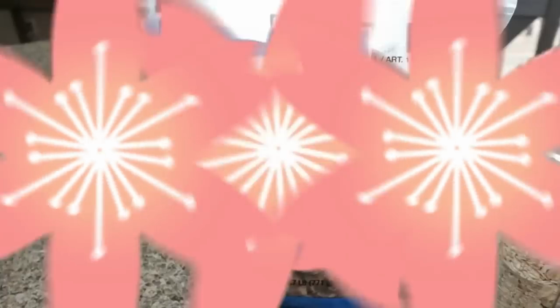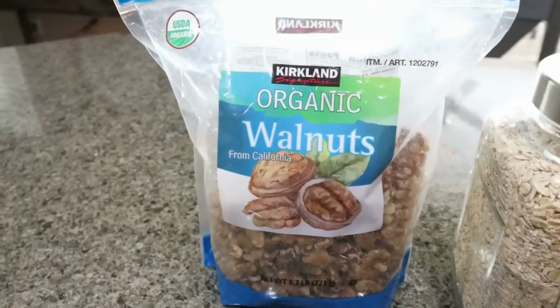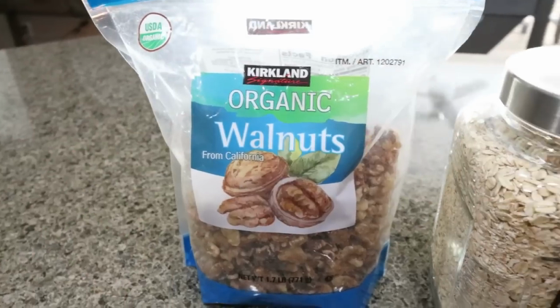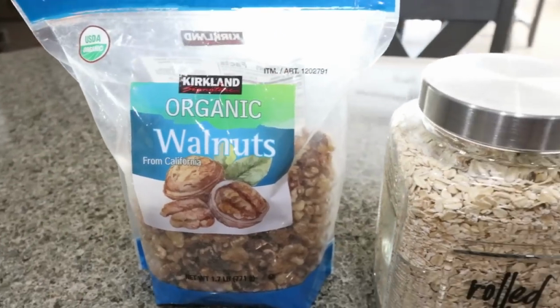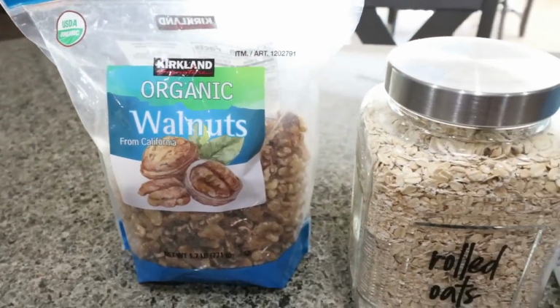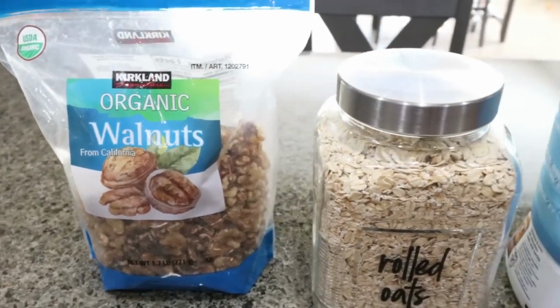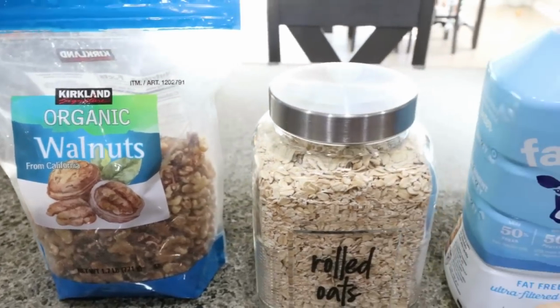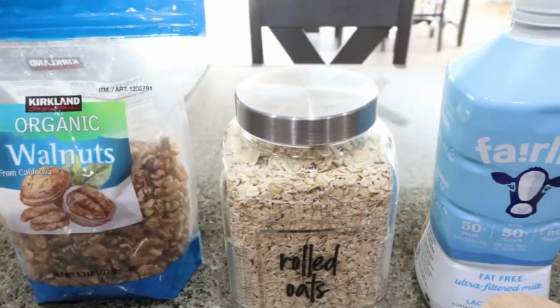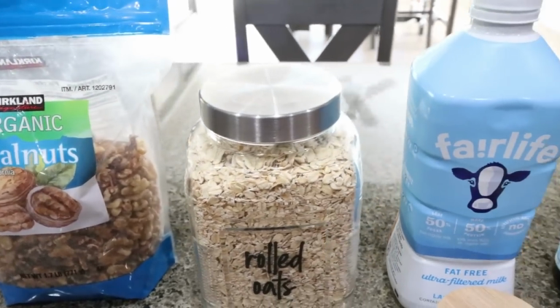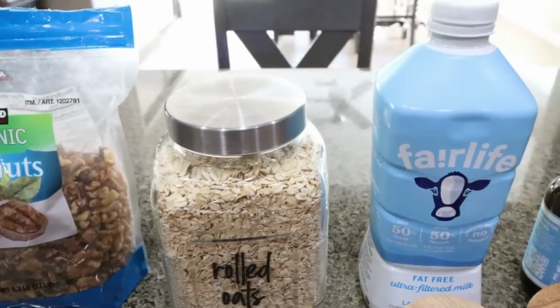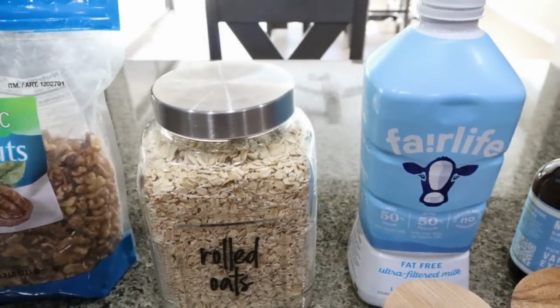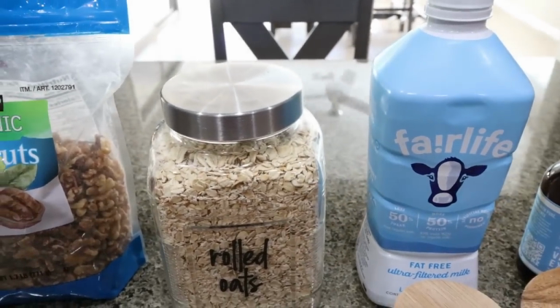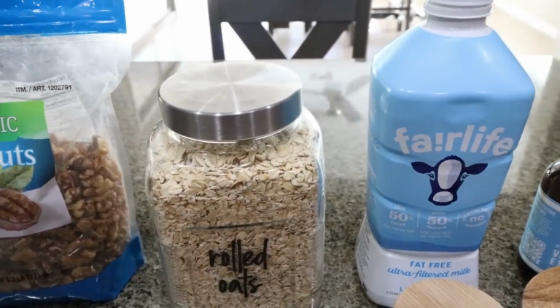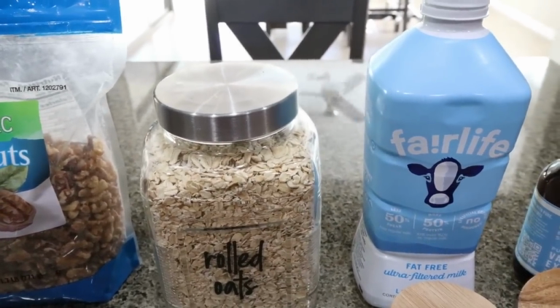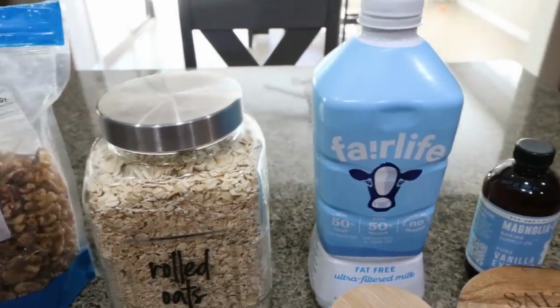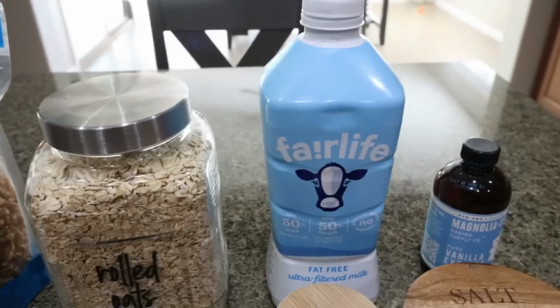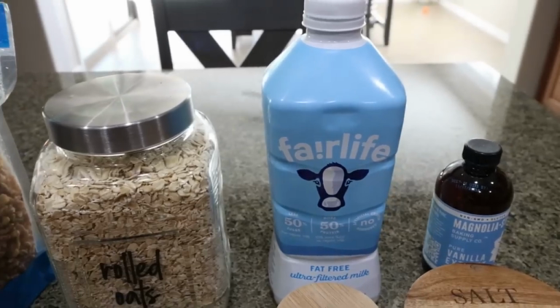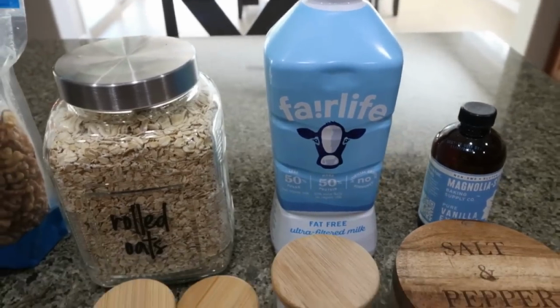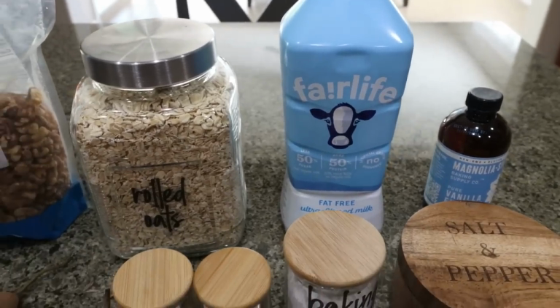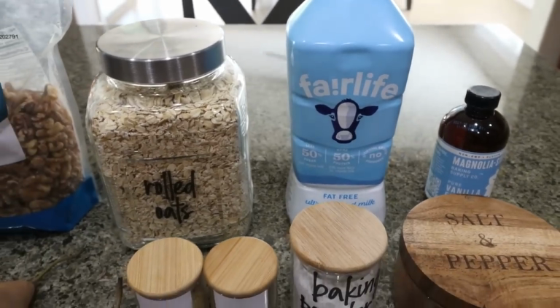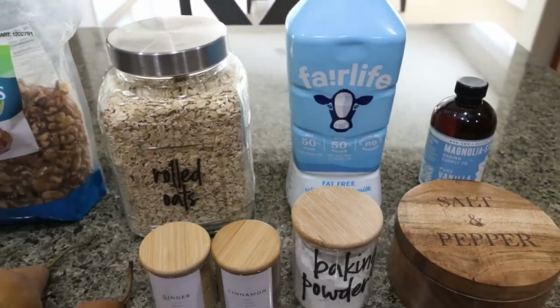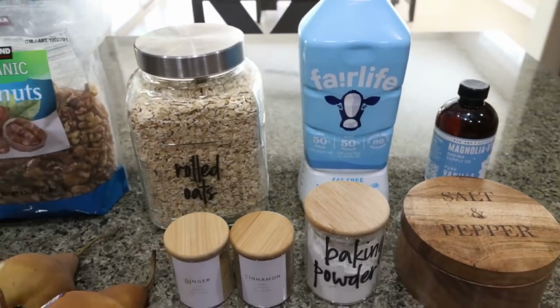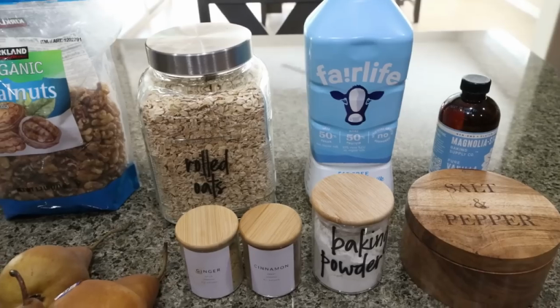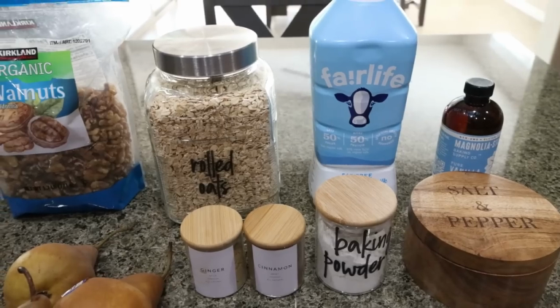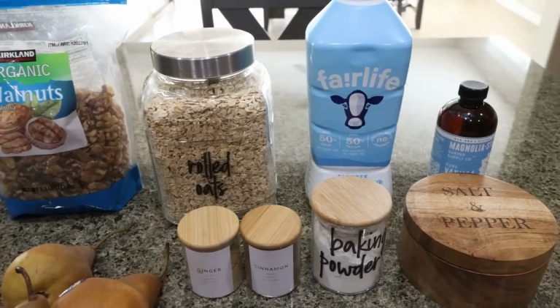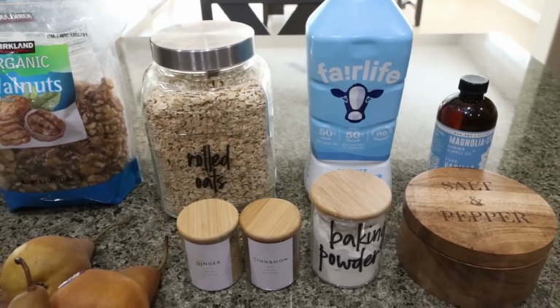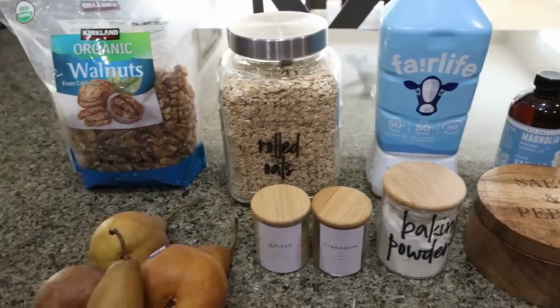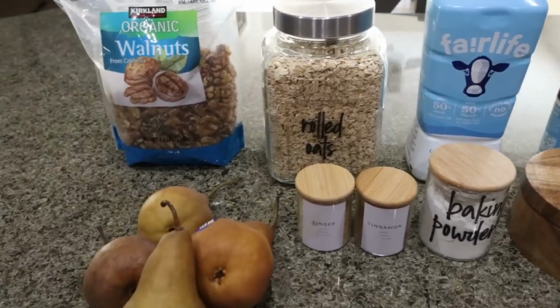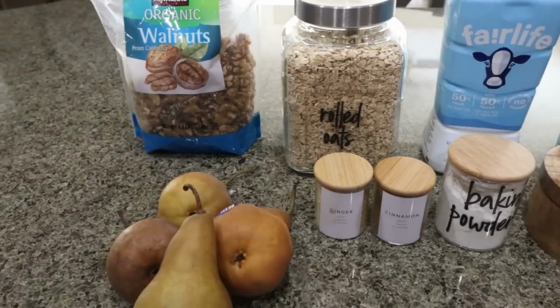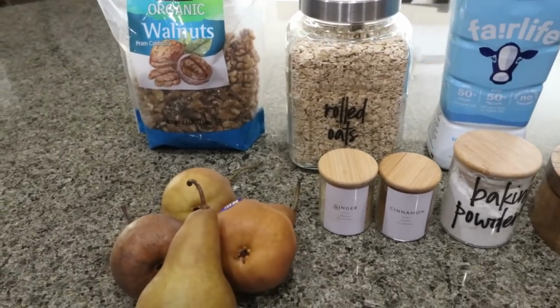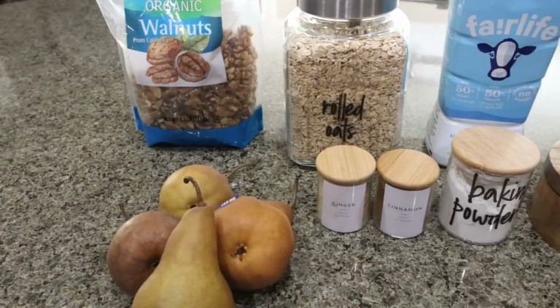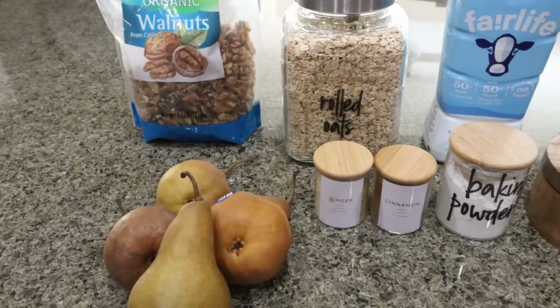You're going to need some walnuts, rolled oats, and milk of your choice. I always use Fairlife for the added protein. You'll also need vanilla extract, salt, baking powder, ginger, cinnamon, and four Bosch pears.